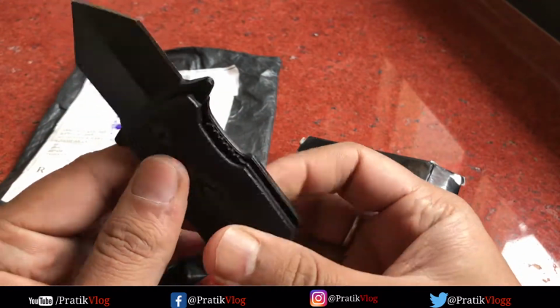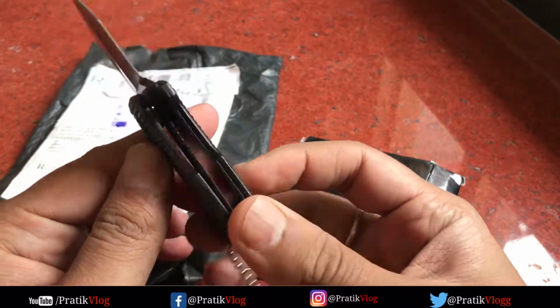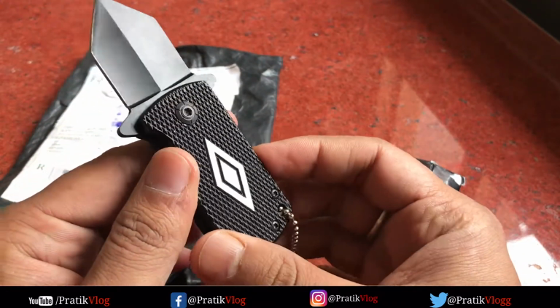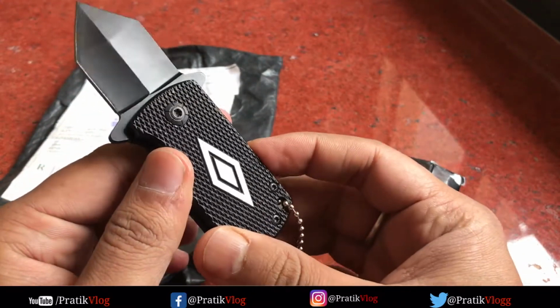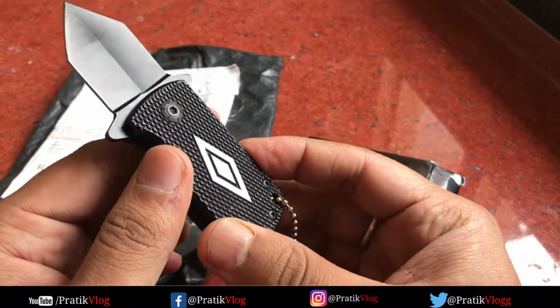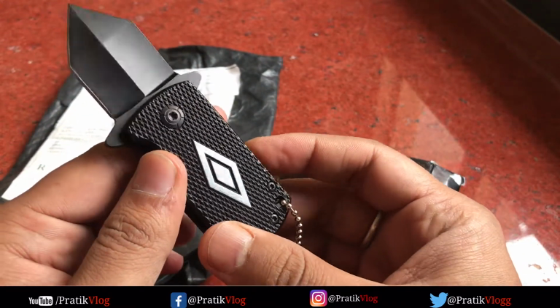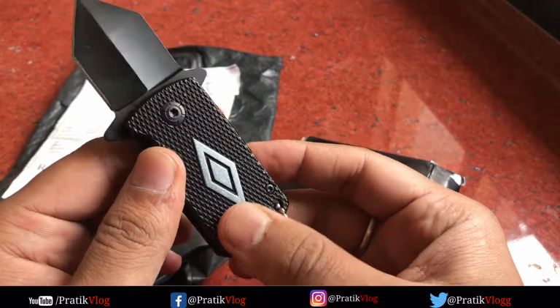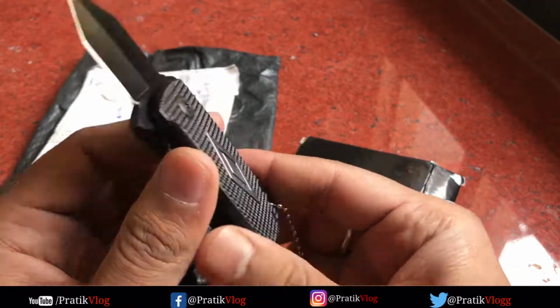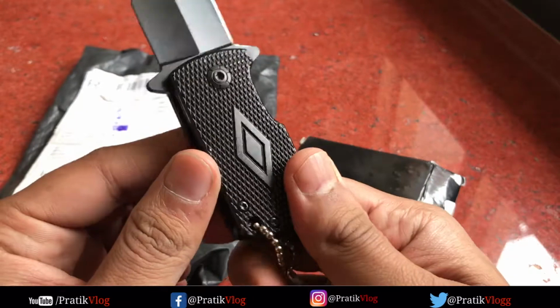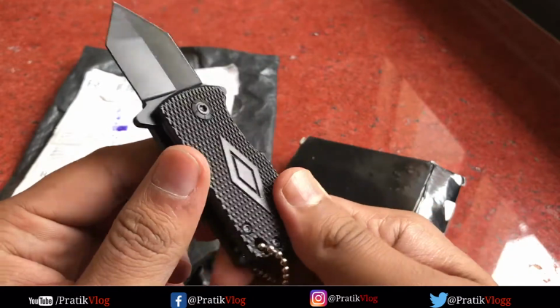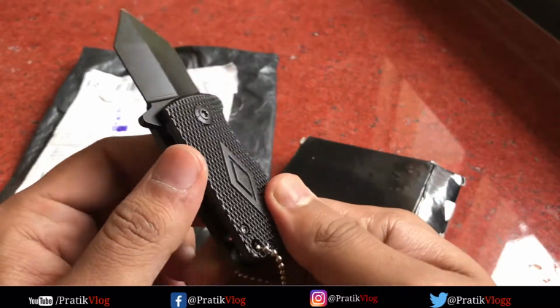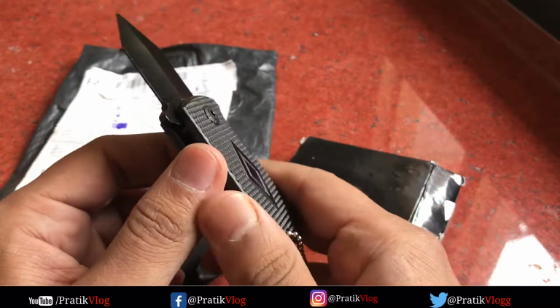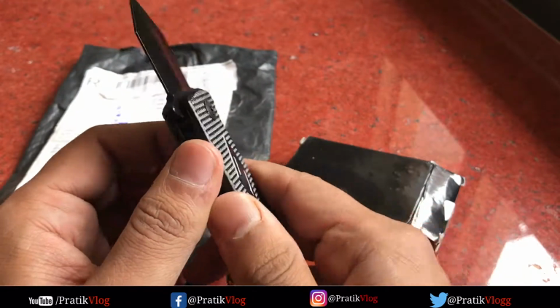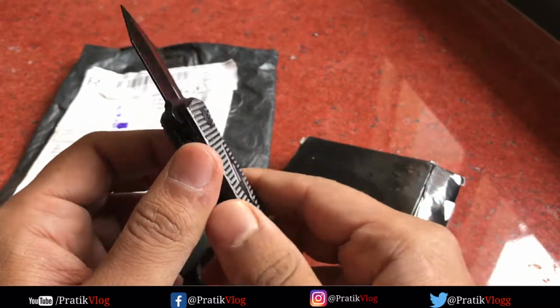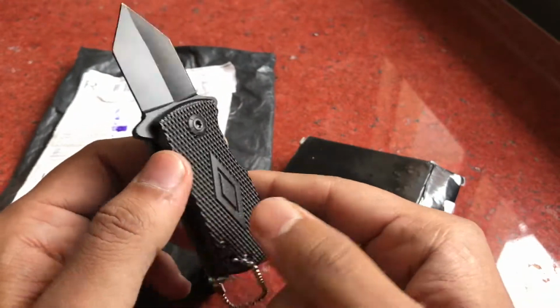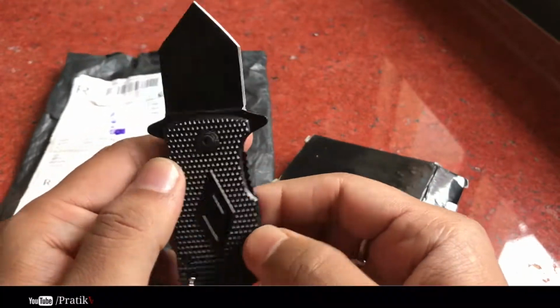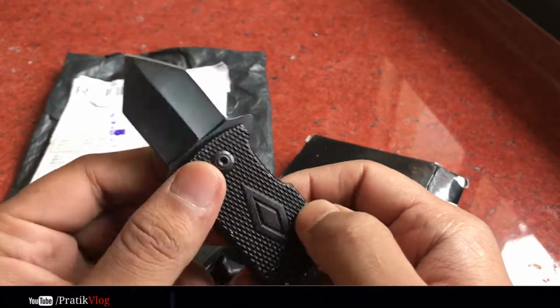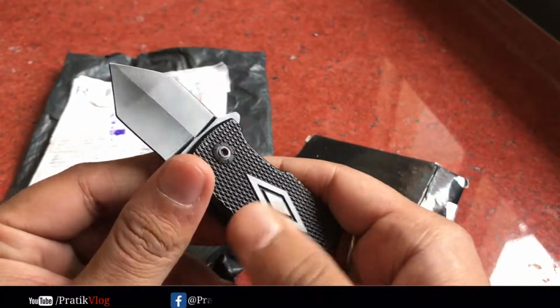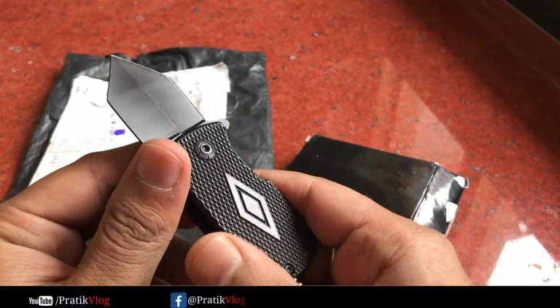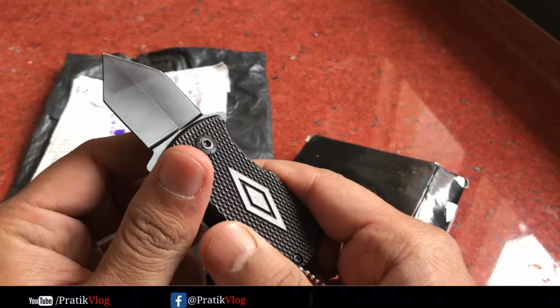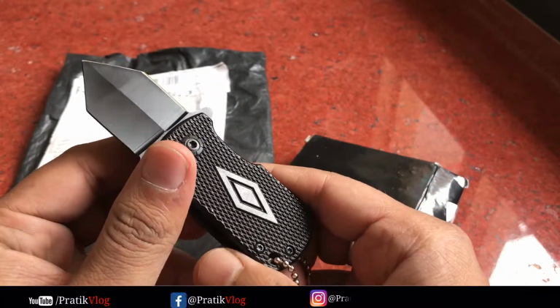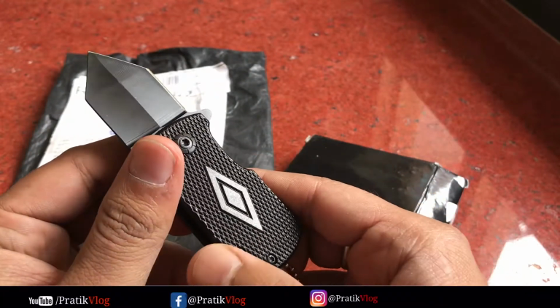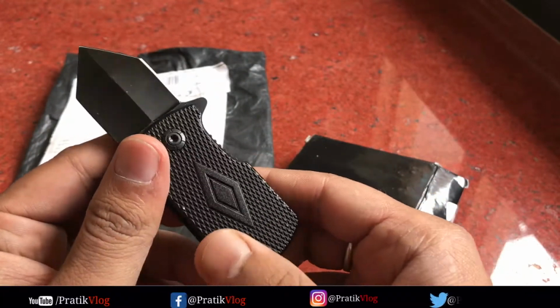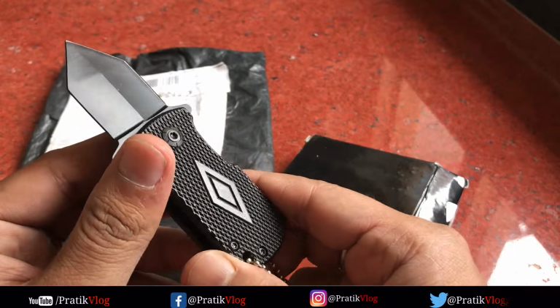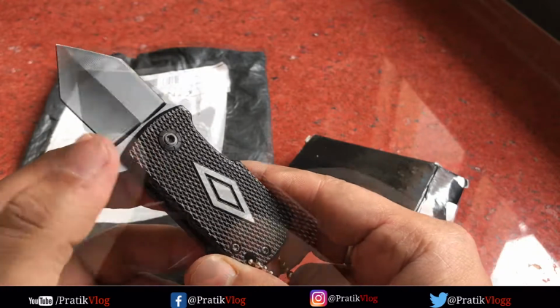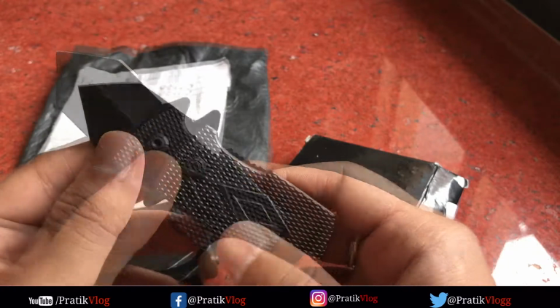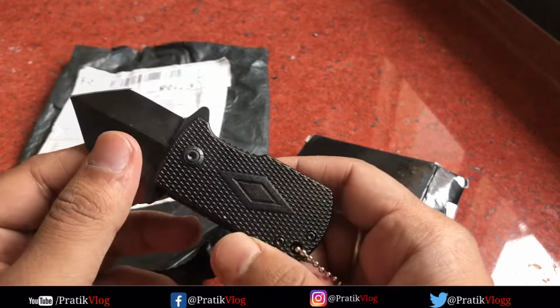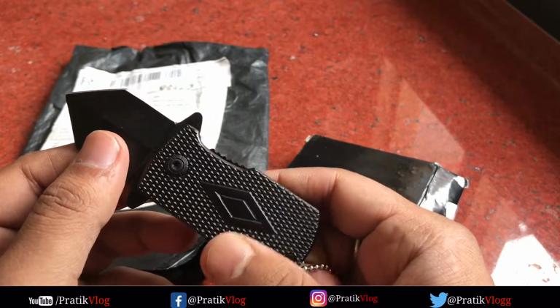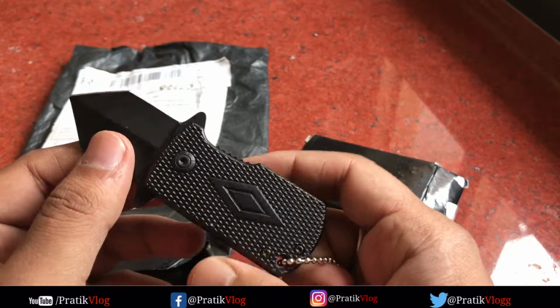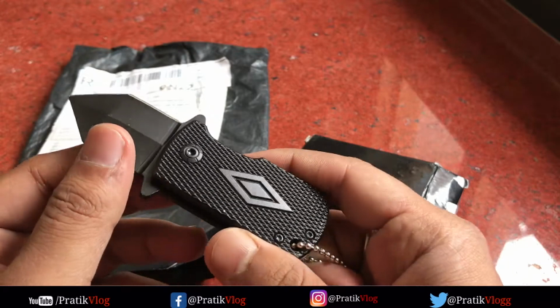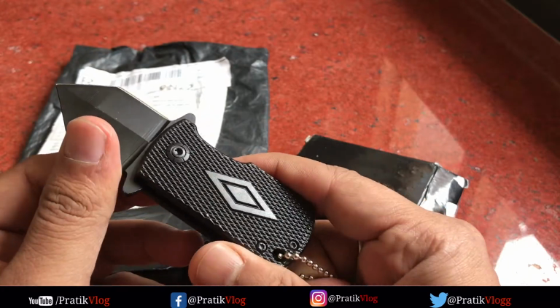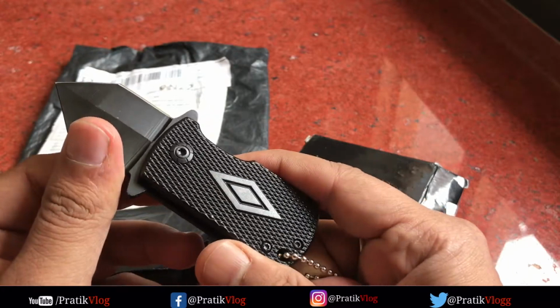You can check the photos on Instagram. I bought it from Banggood for about $6, and it reached me in India in more than 20 to 25 days.